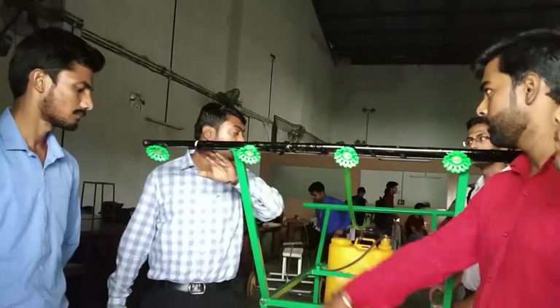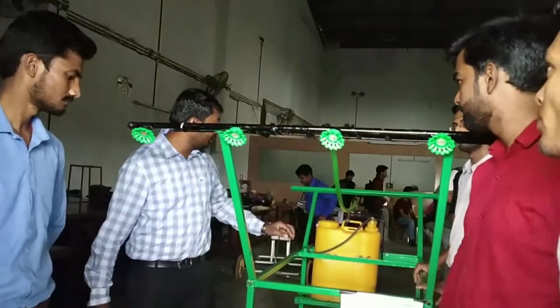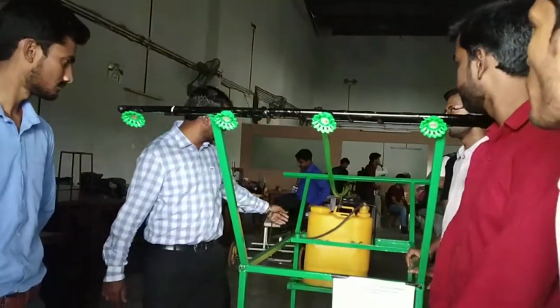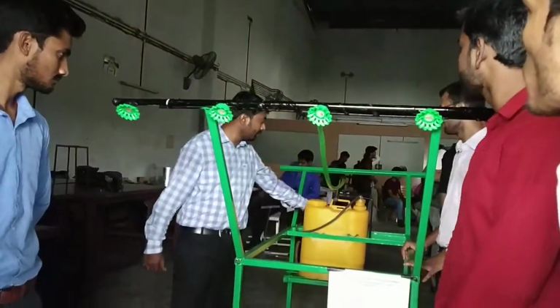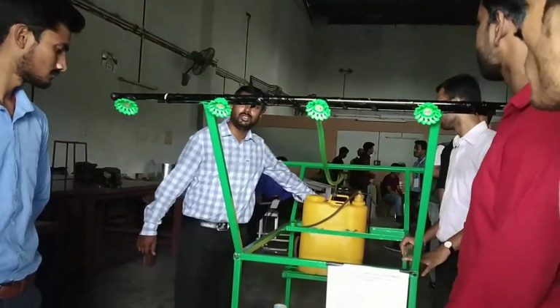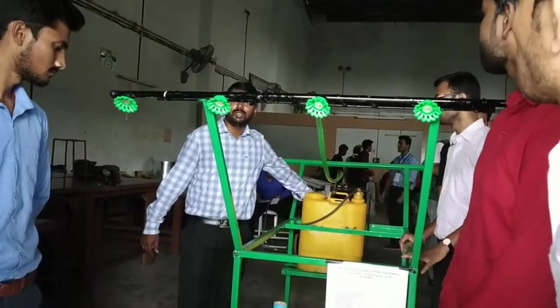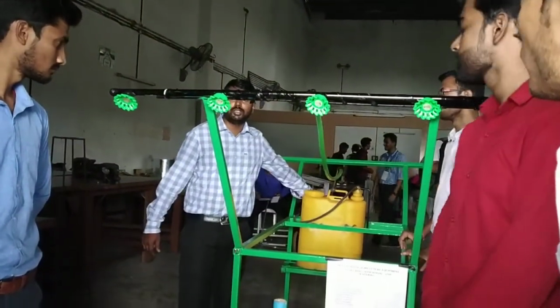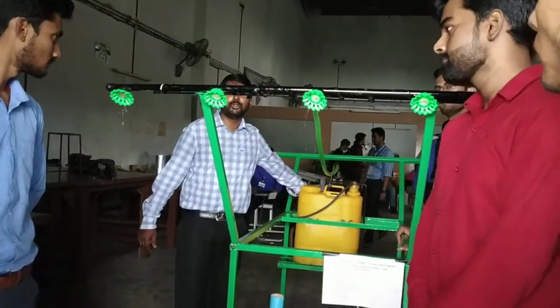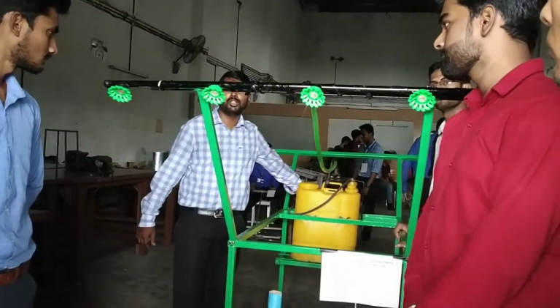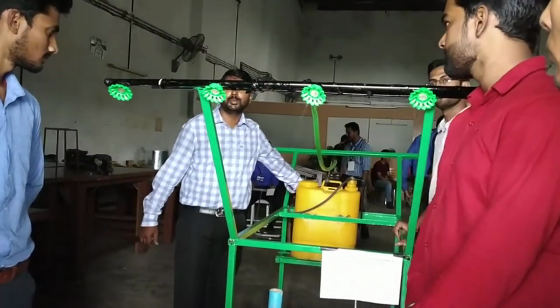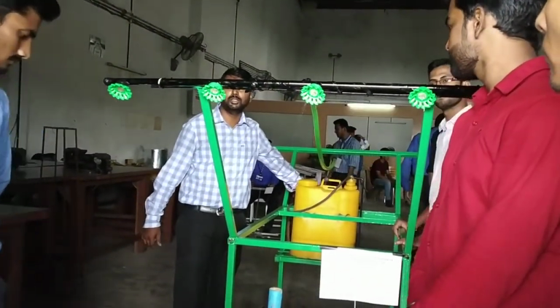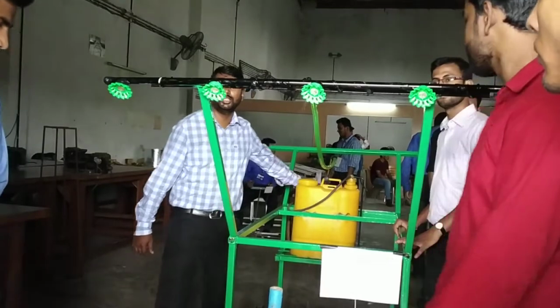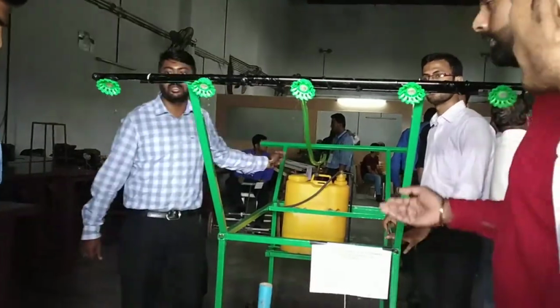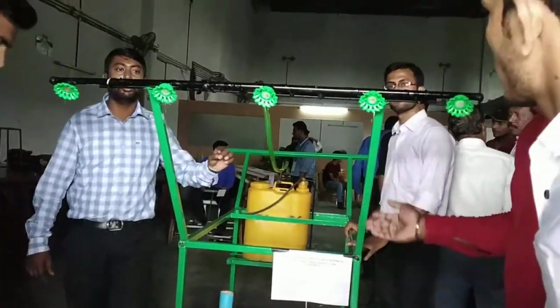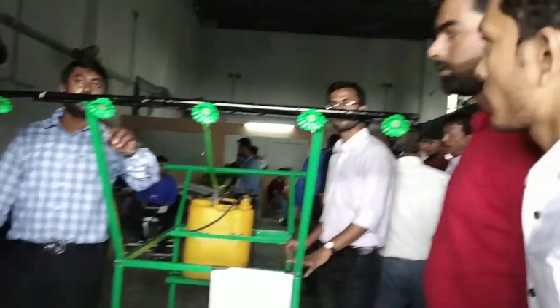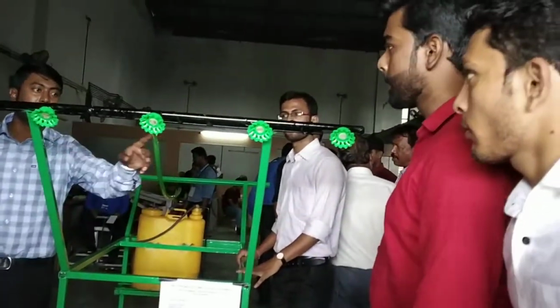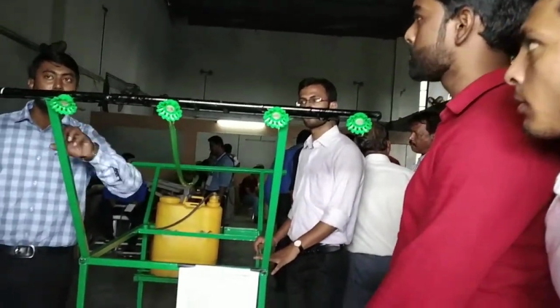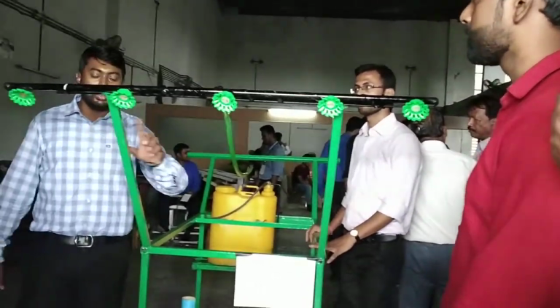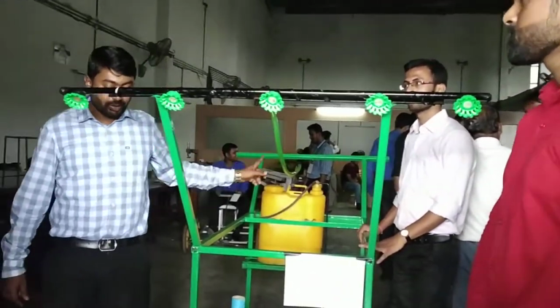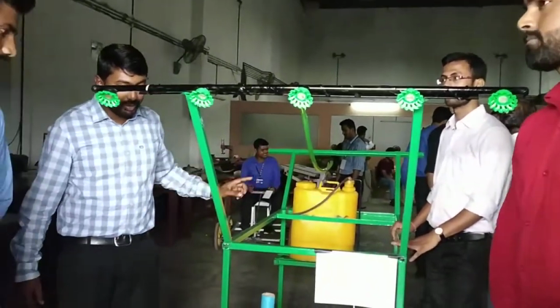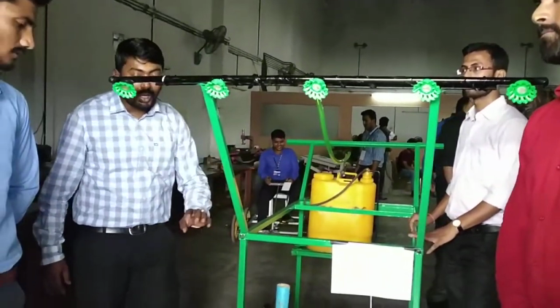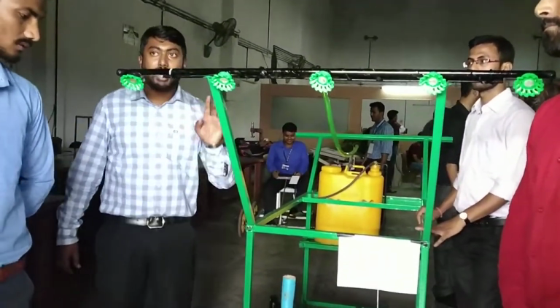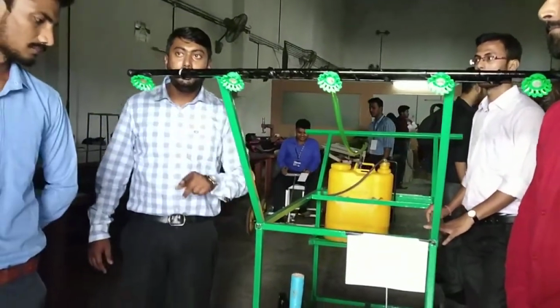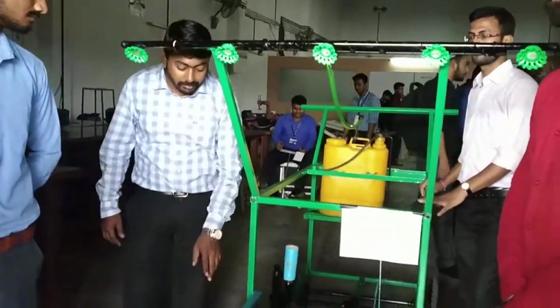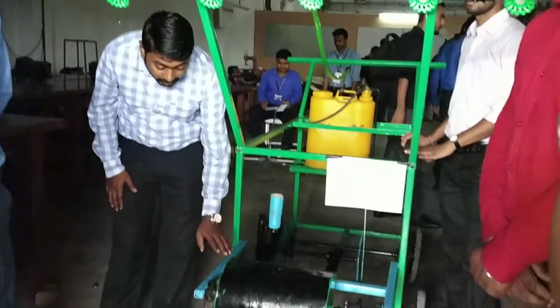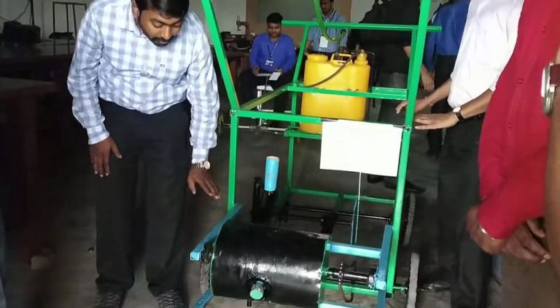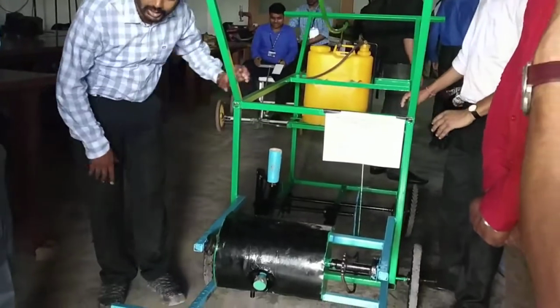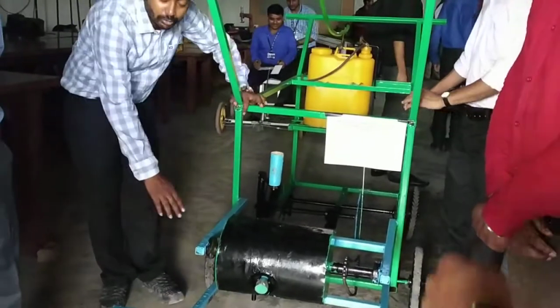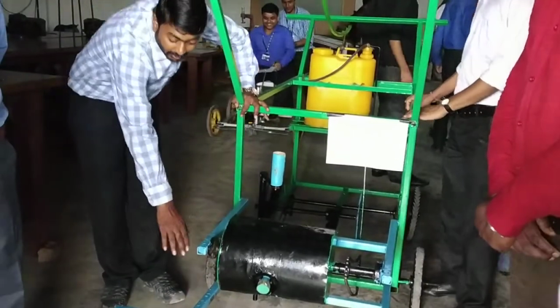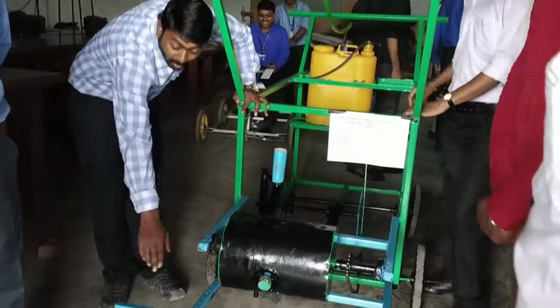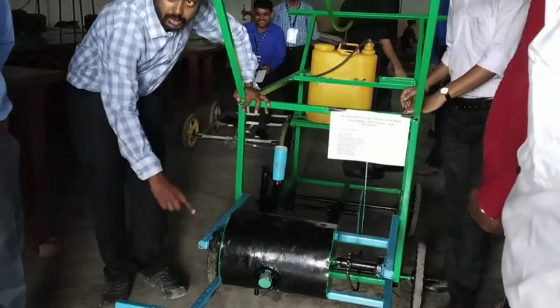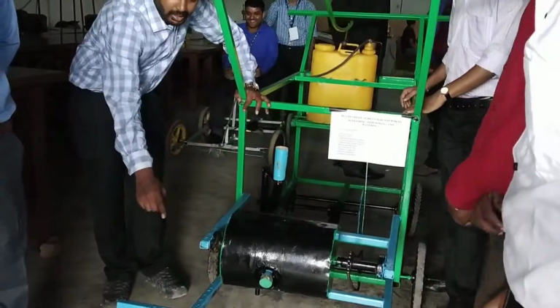There is a switch here used for watering. So you can control the water with the switch. At the same time this vehicle is moving and the plugging is being done.